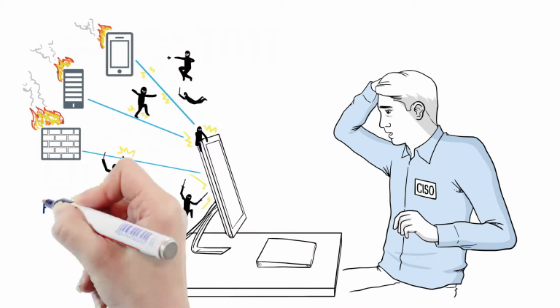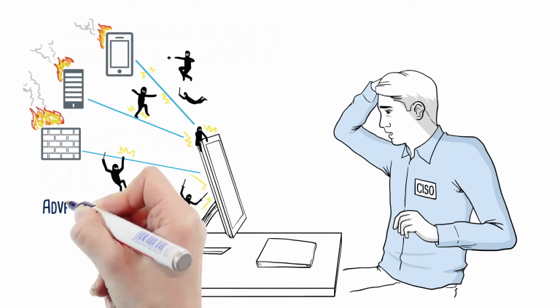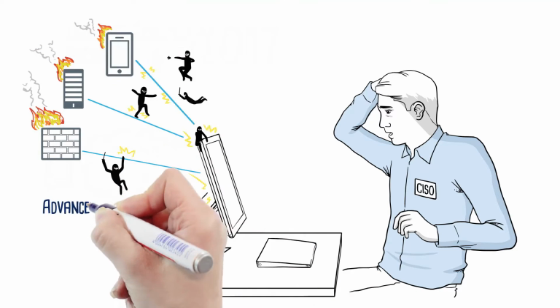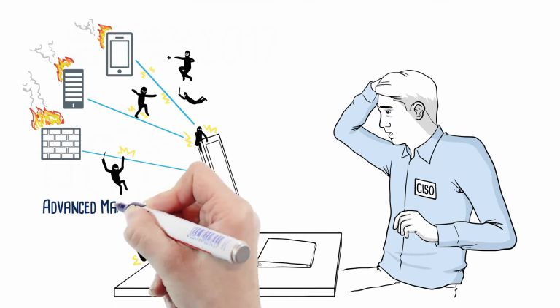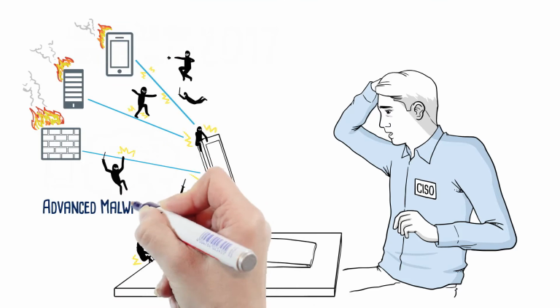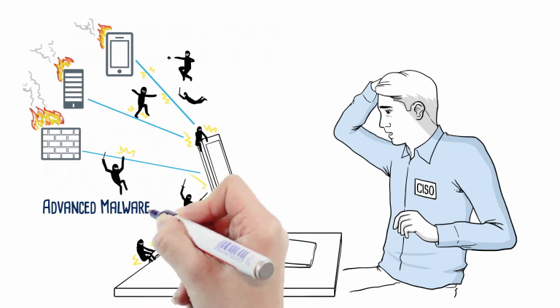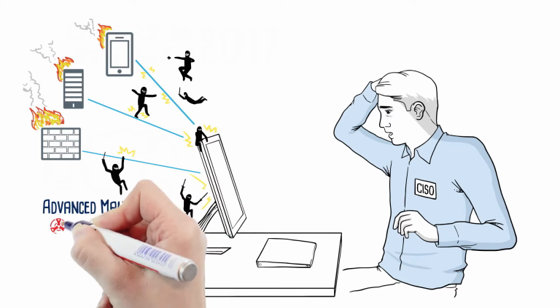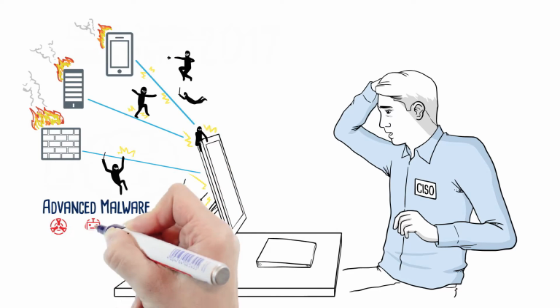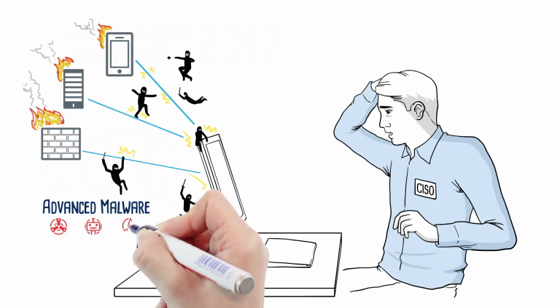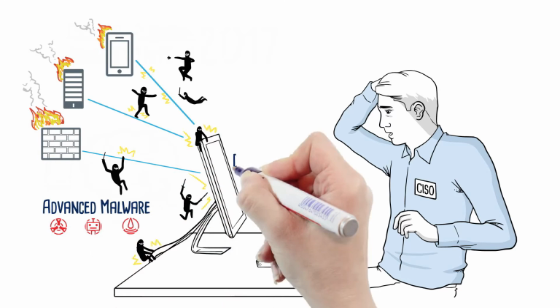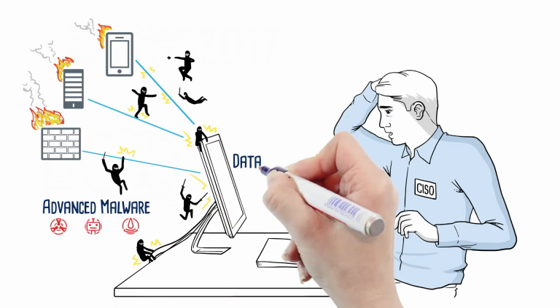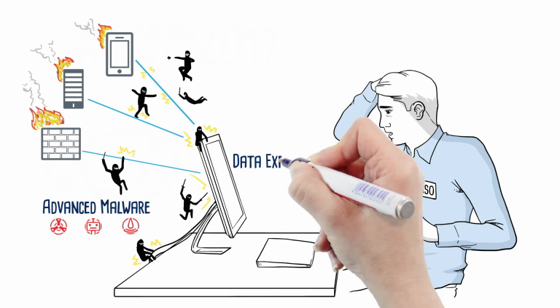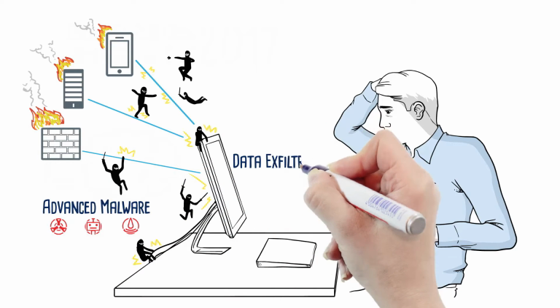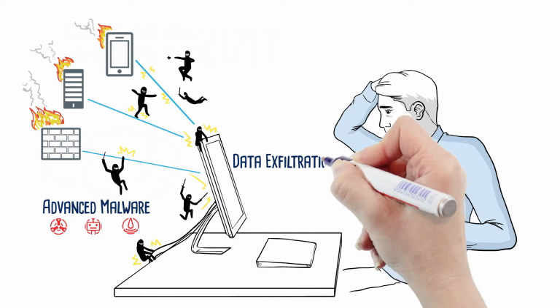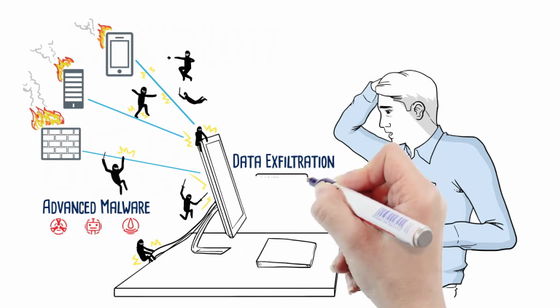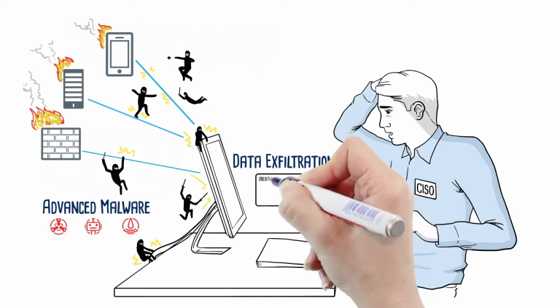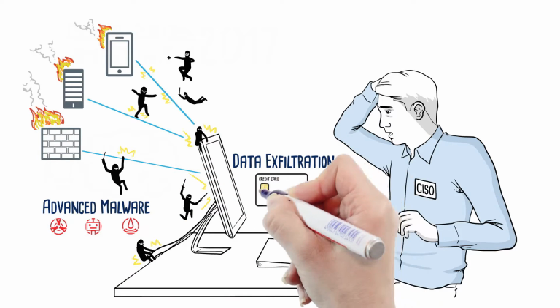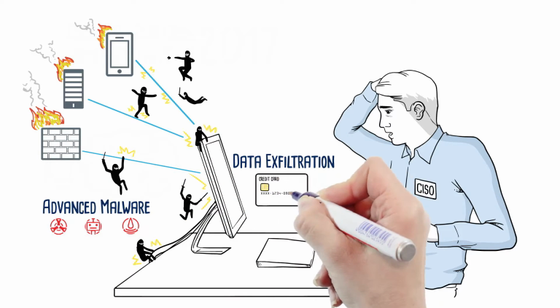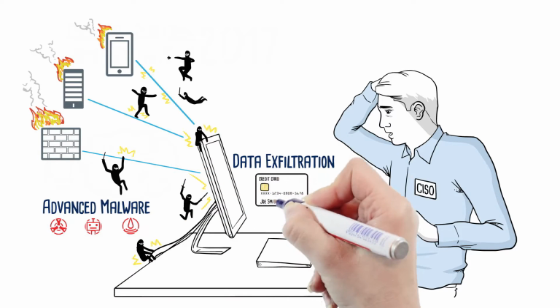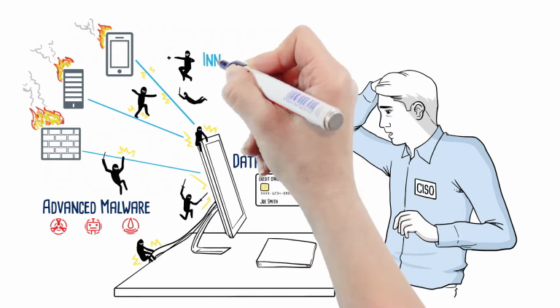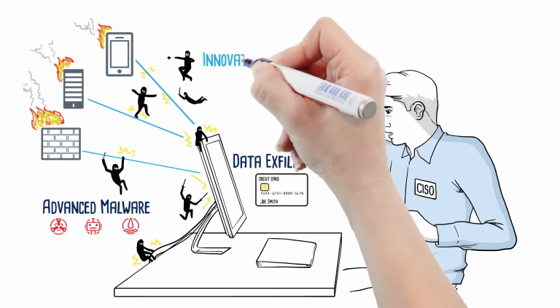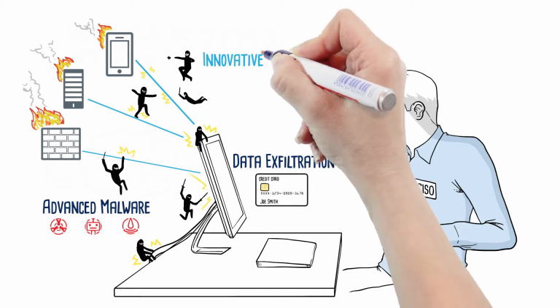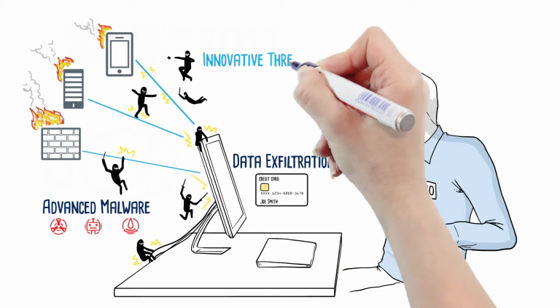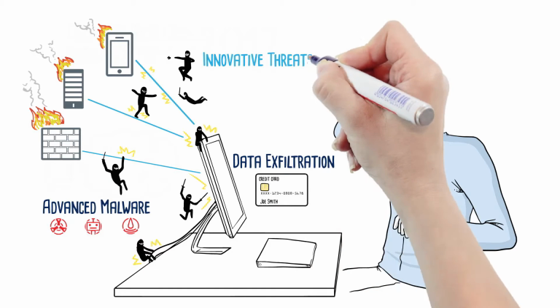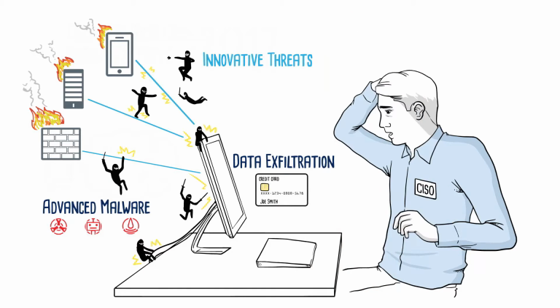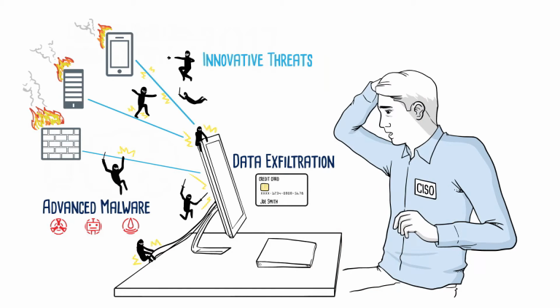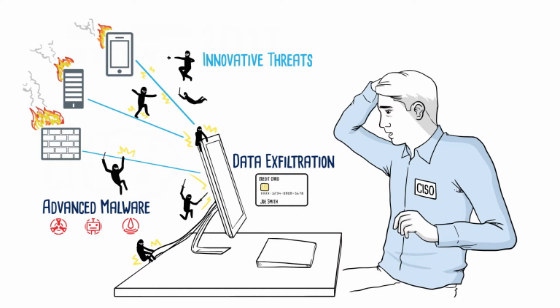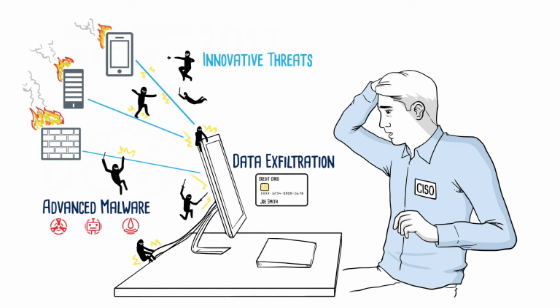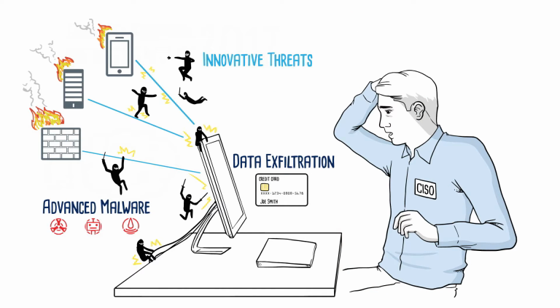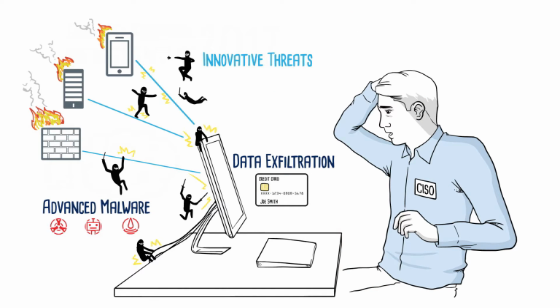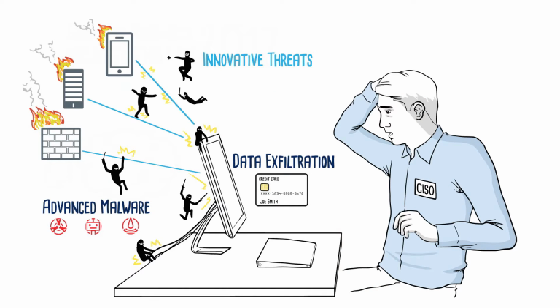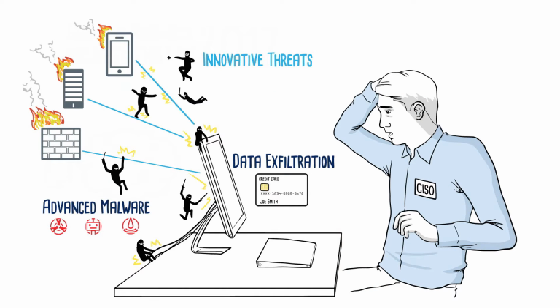Conventional security solutions degrade network performance and add cost and complexity to managing encrypted traffic. Your traditional security defenses are insufficient.